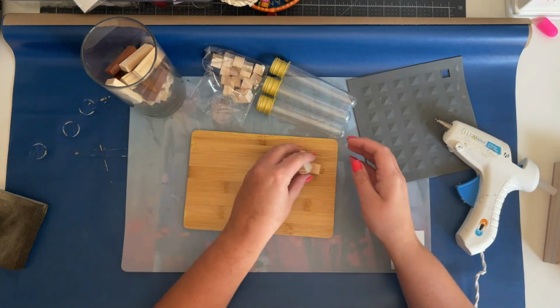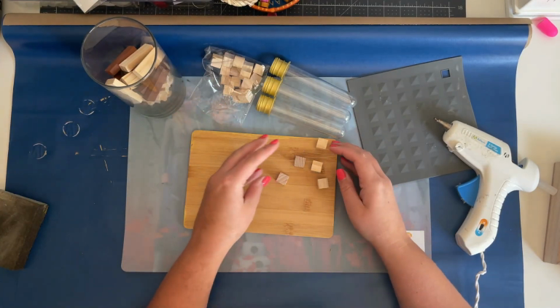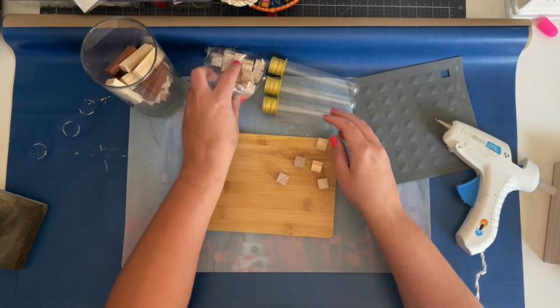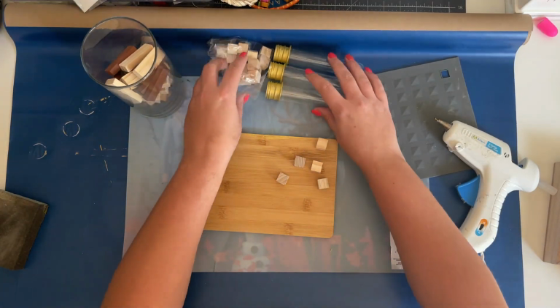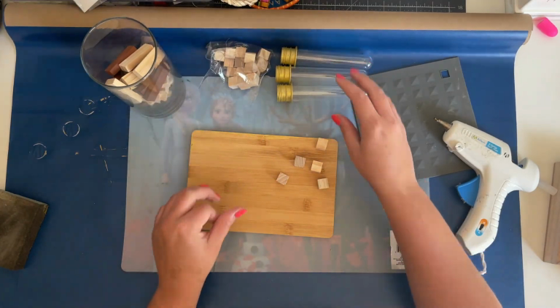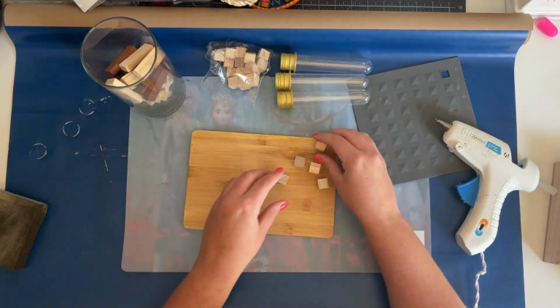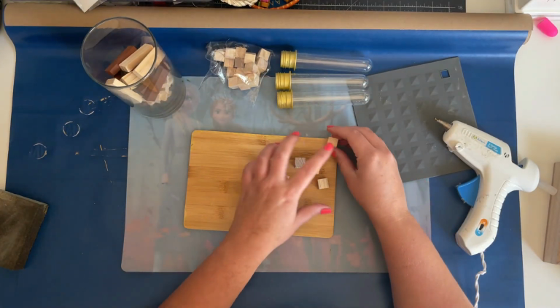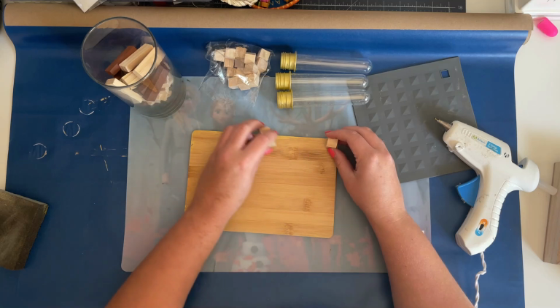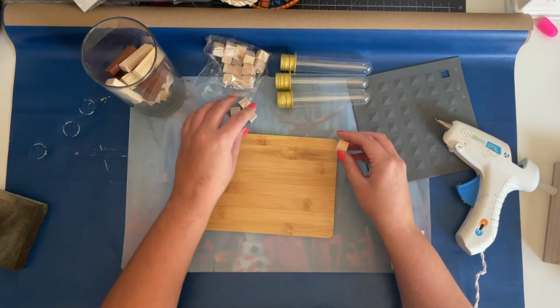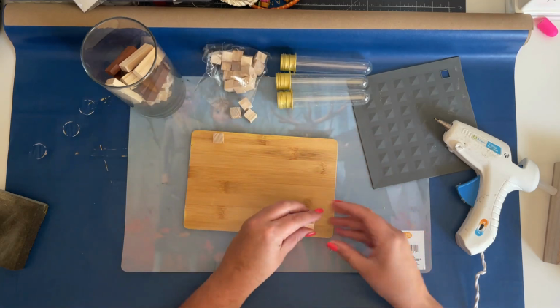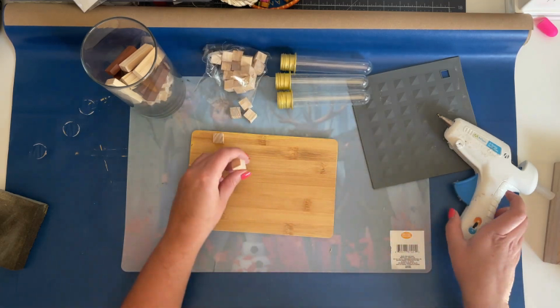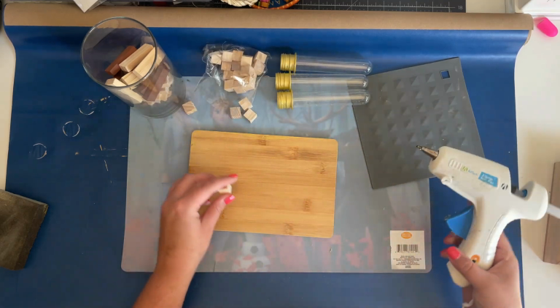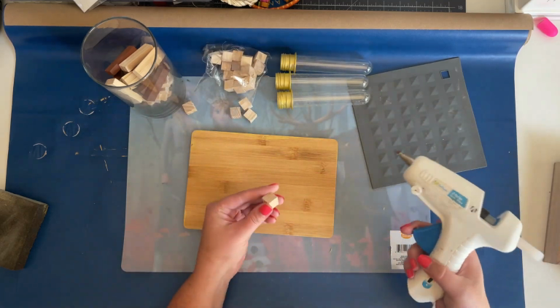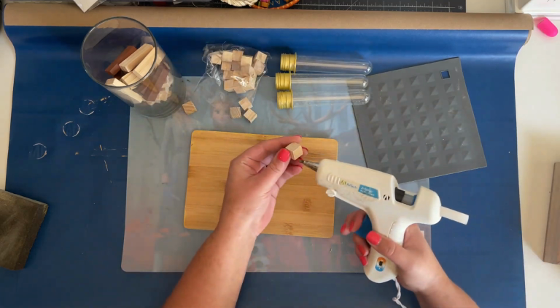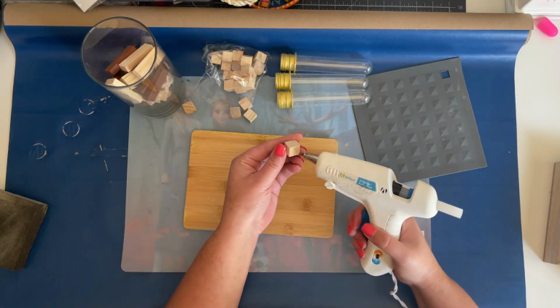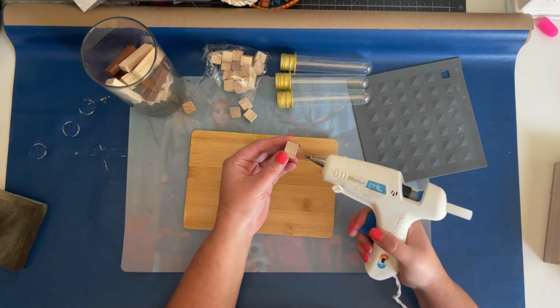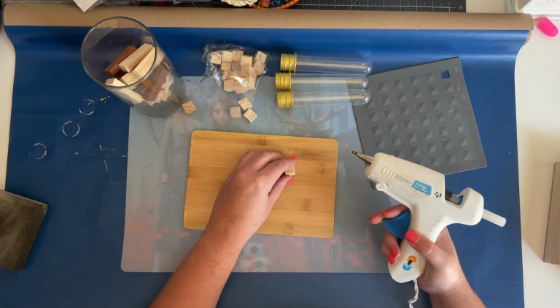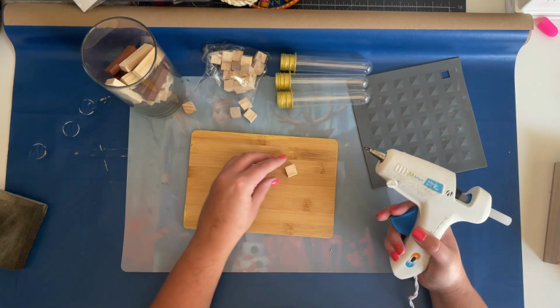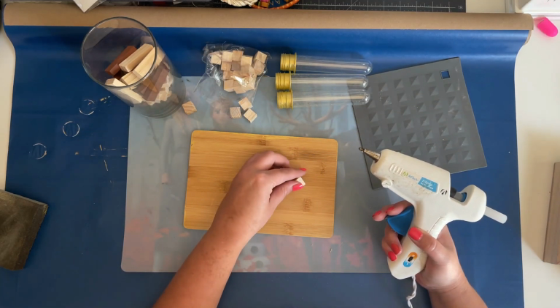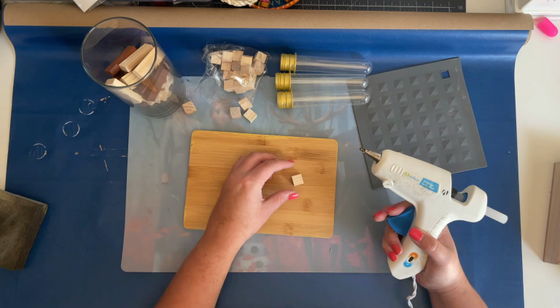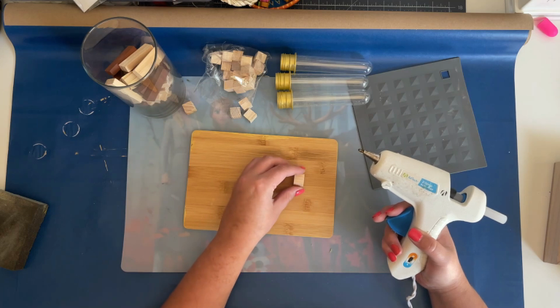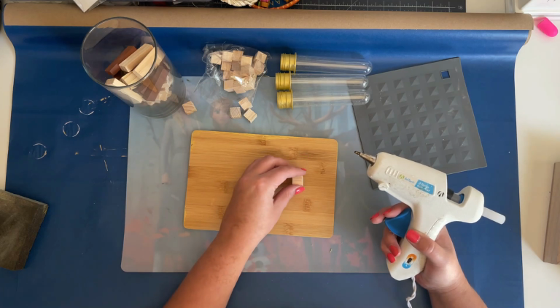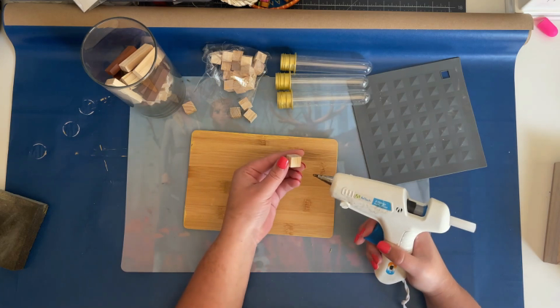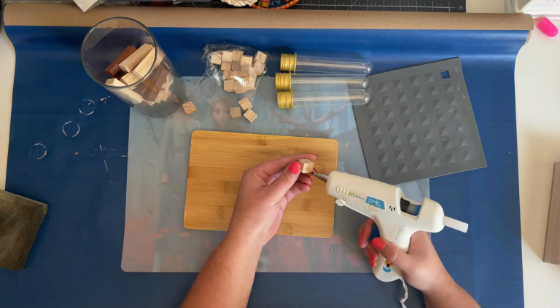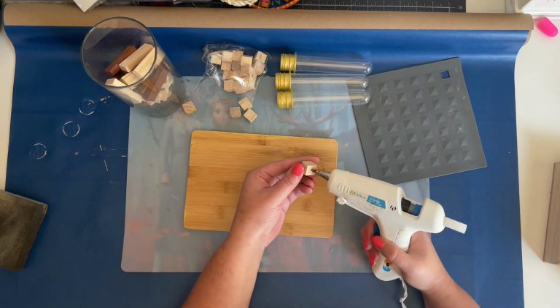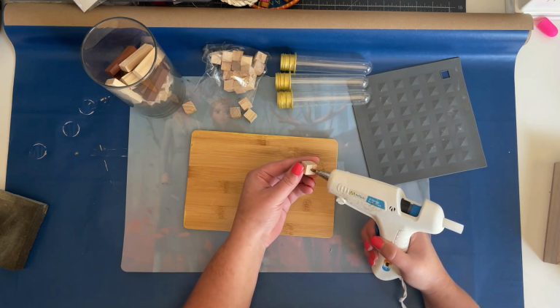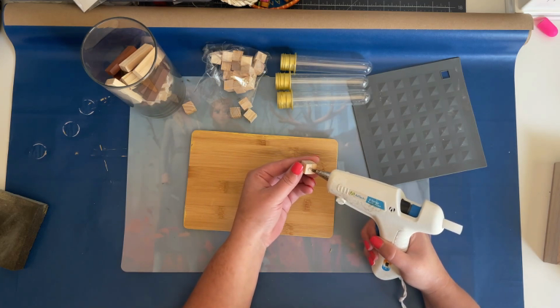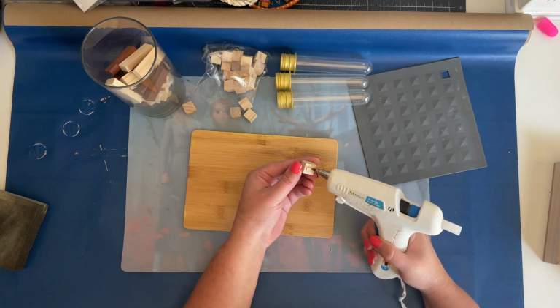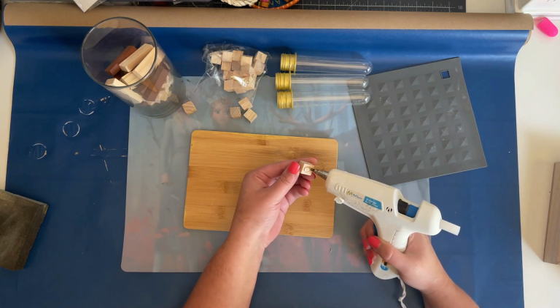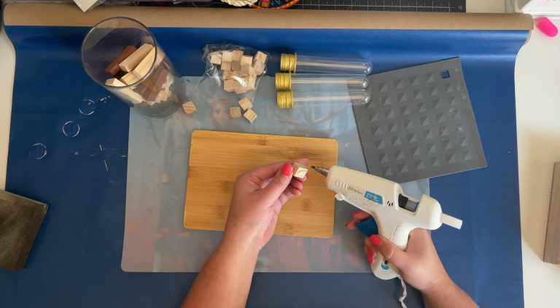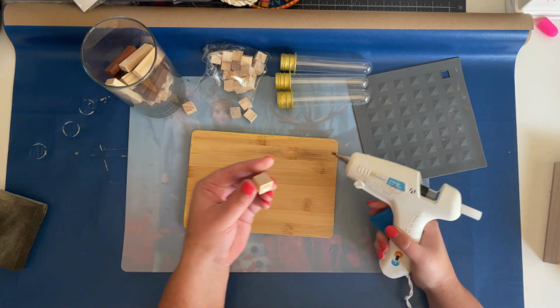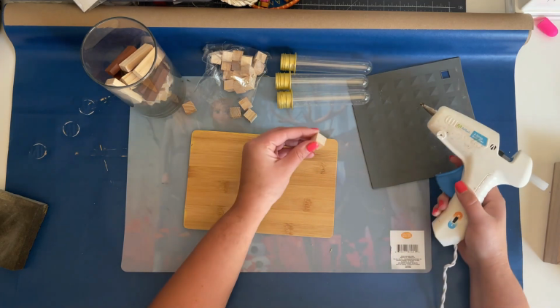I wanted this piece to be a little elevated and not sit flat on a table, so I took four wooden craft cubes from Dollar Tree and hot glued them onto each corner of the bottom of the cutting board.